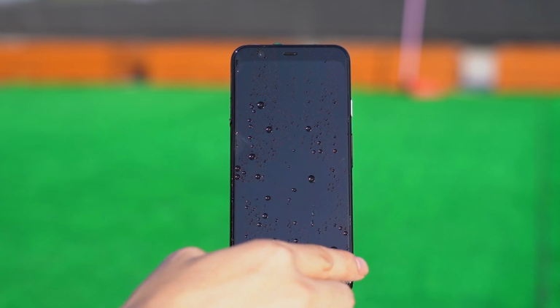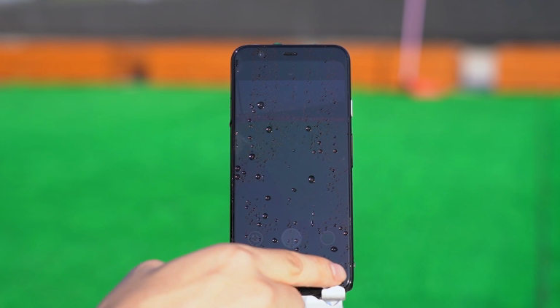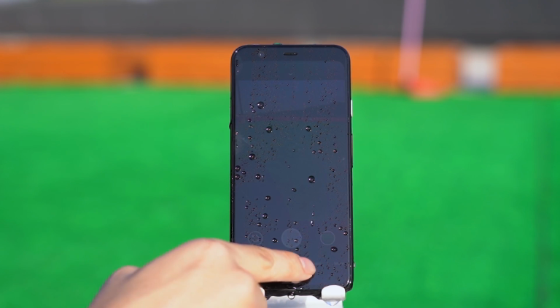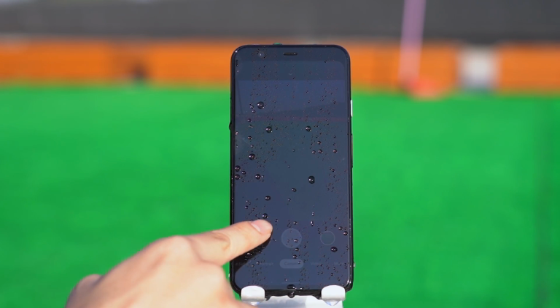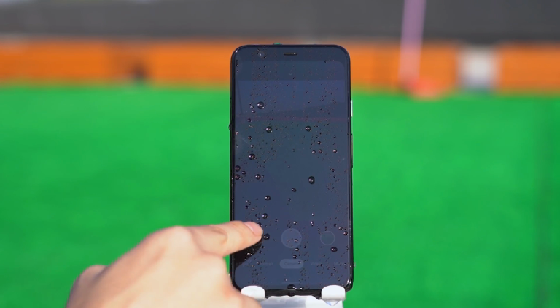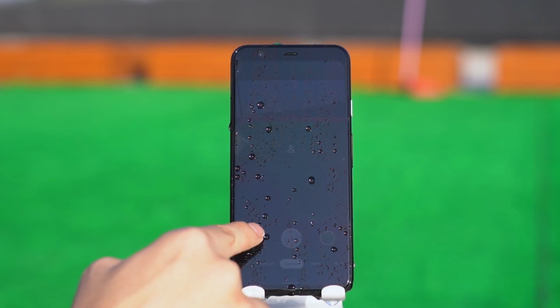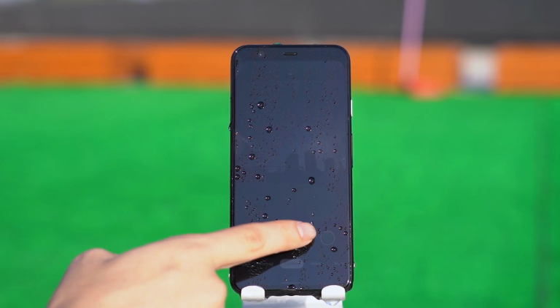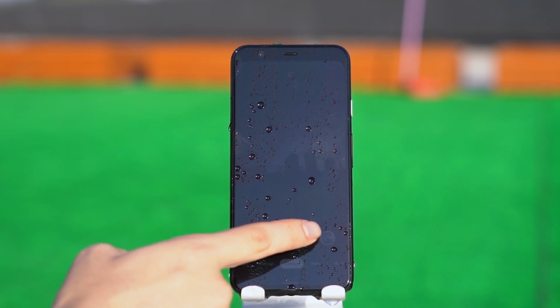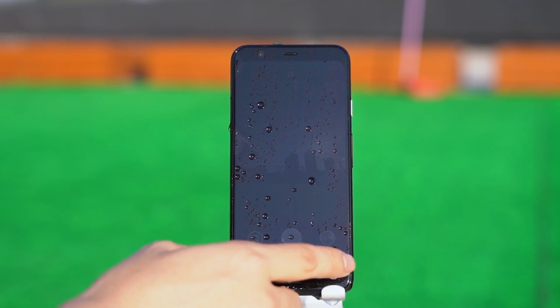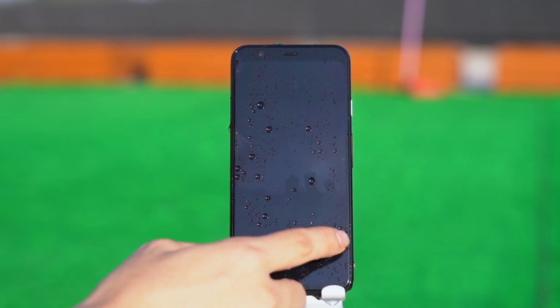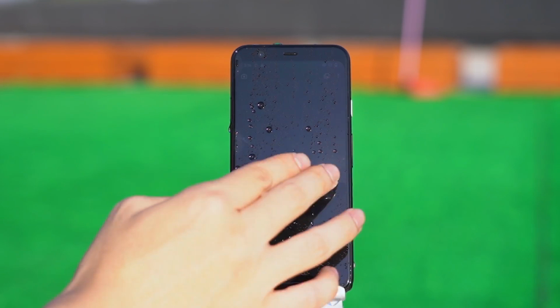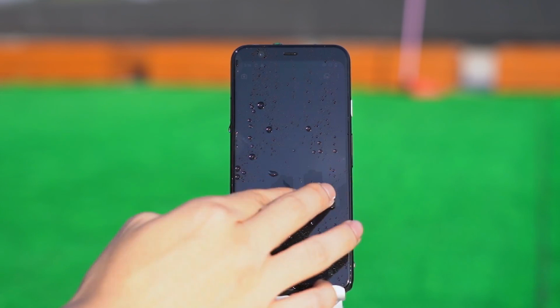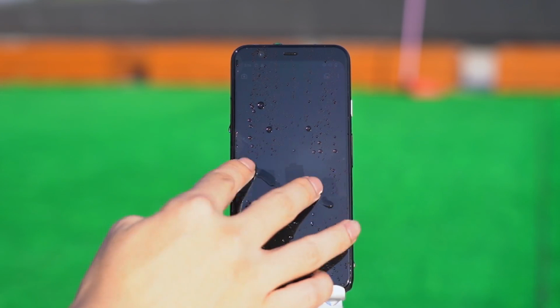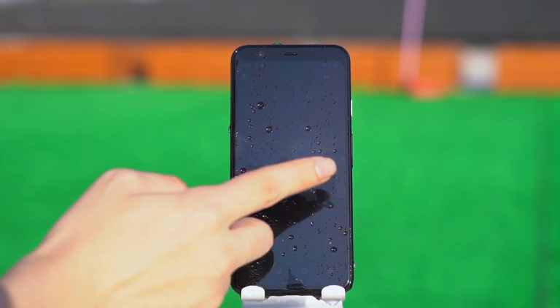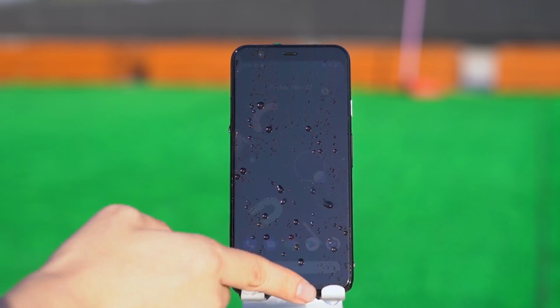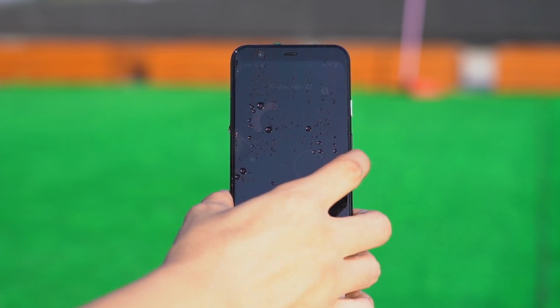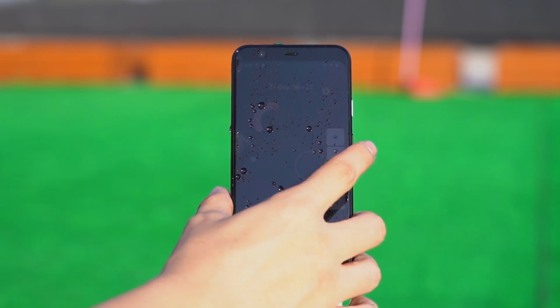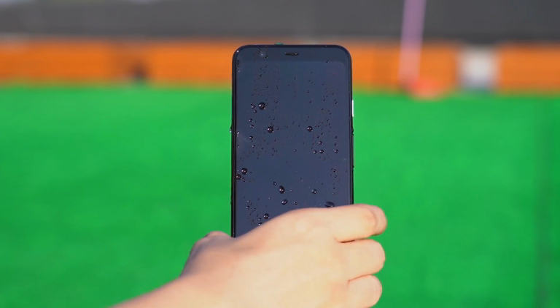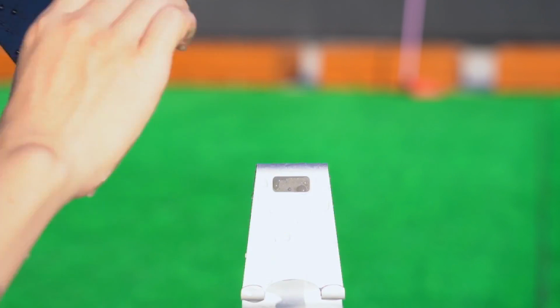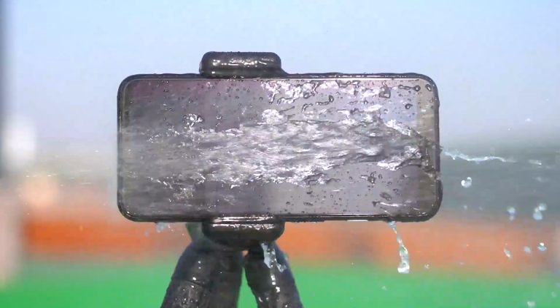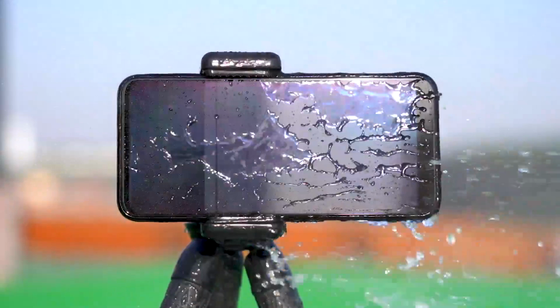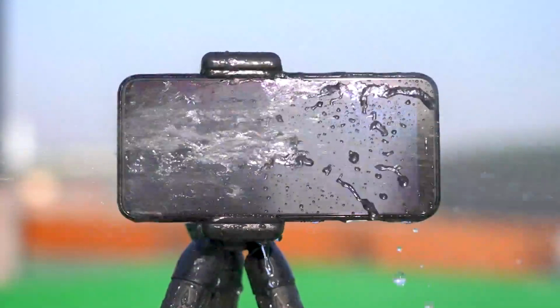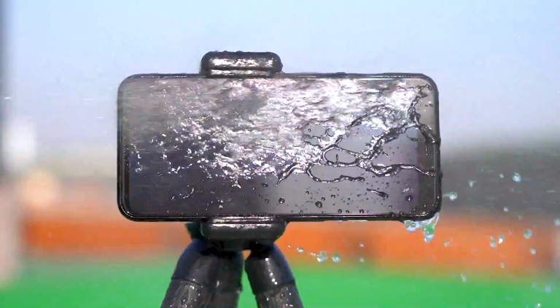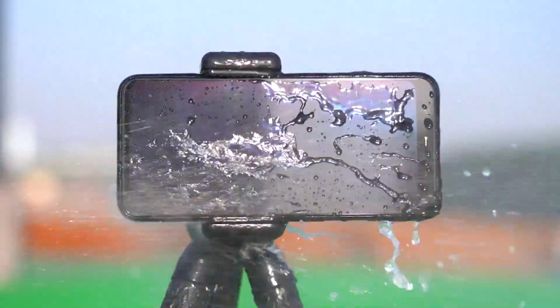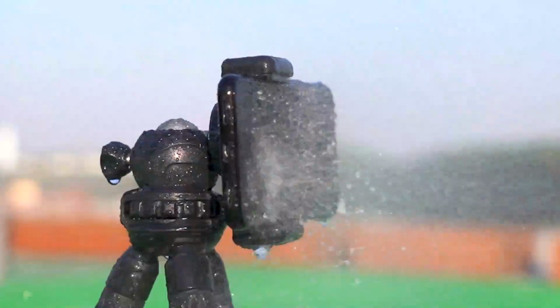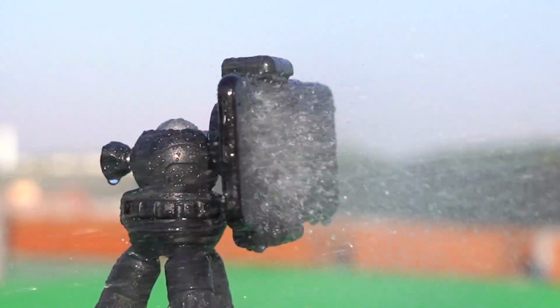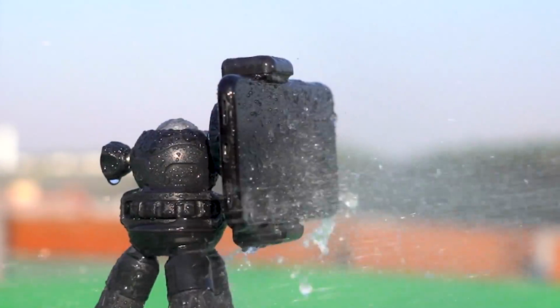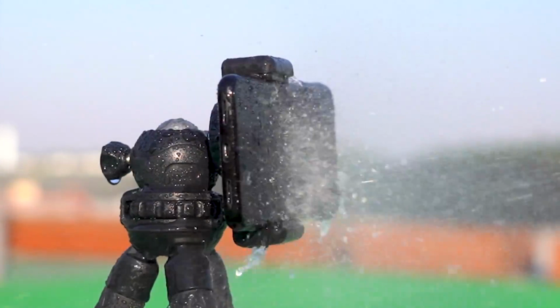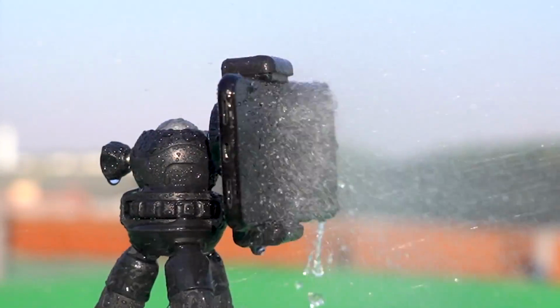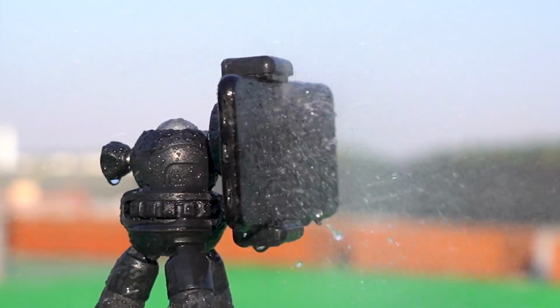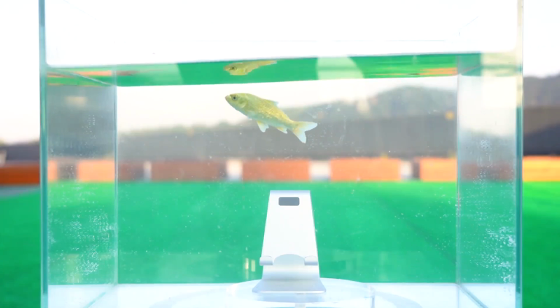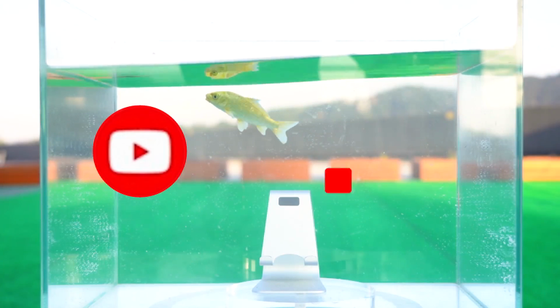After the shower test, the camera was not affected — just the water drops on the screen increased the difficulty of touch operation. Next, we put the phone into the water. If you want to see other phone waterproof tests, please leave a message and let us know.